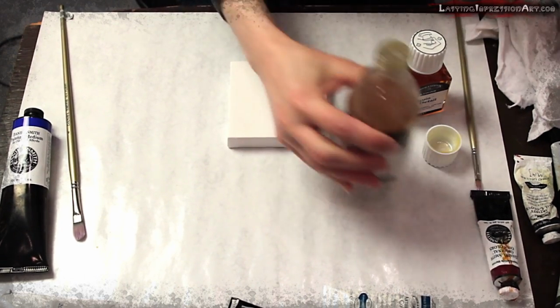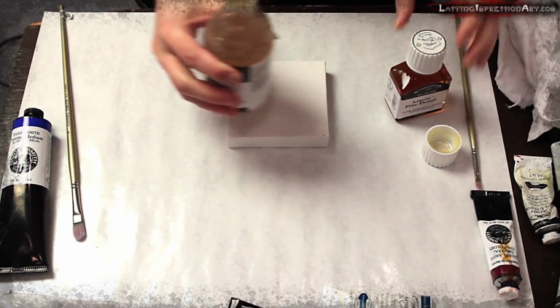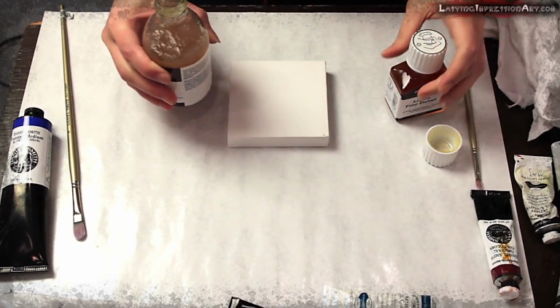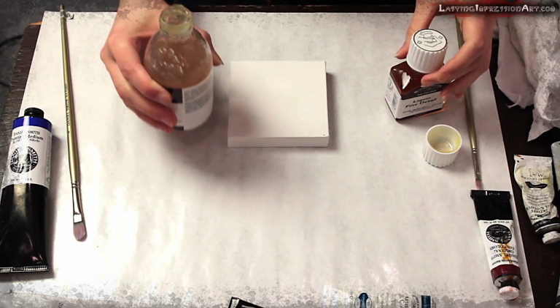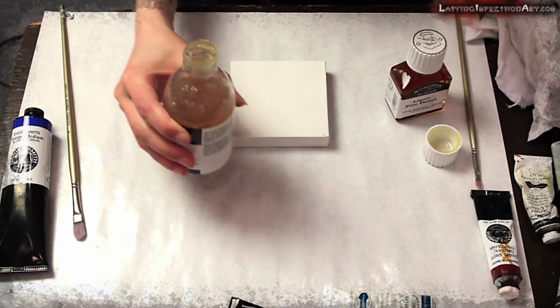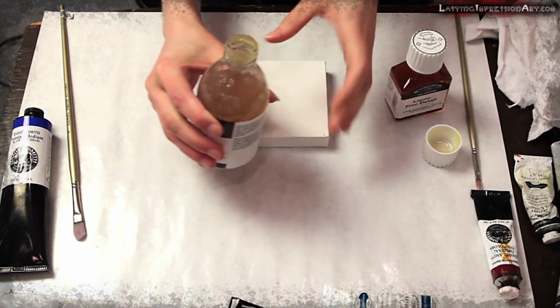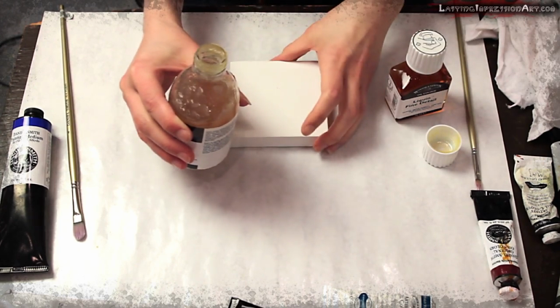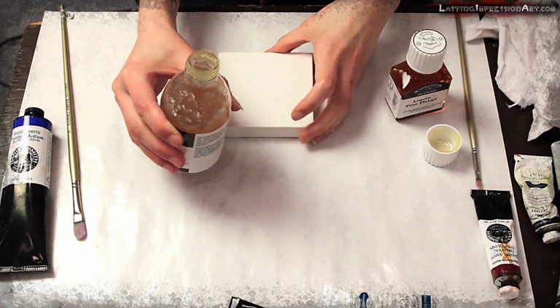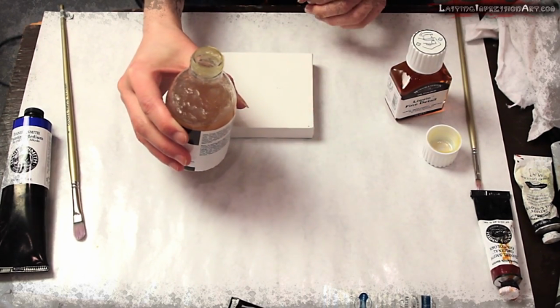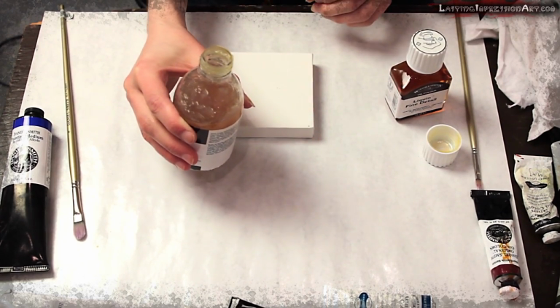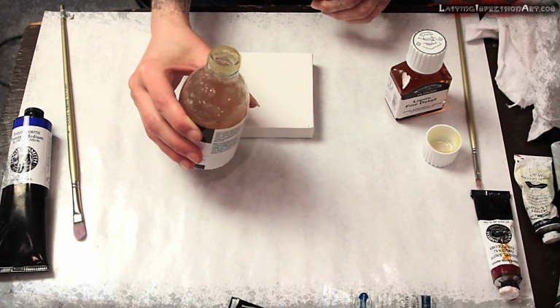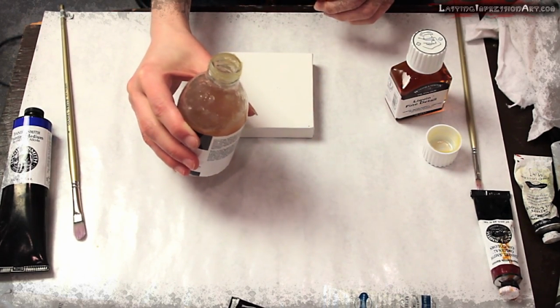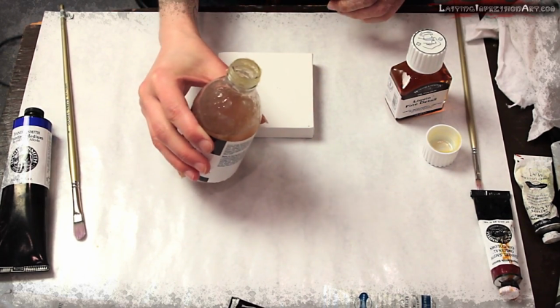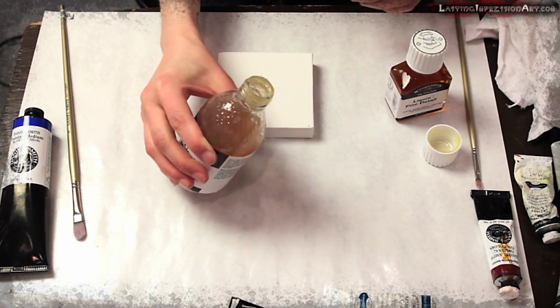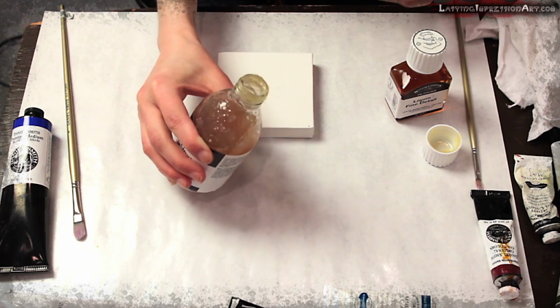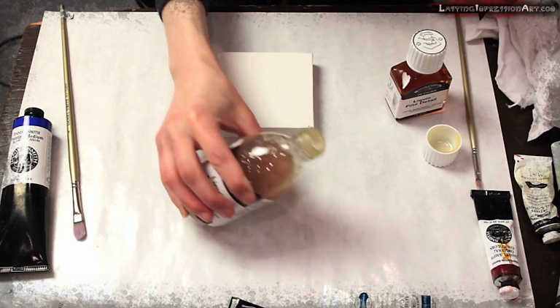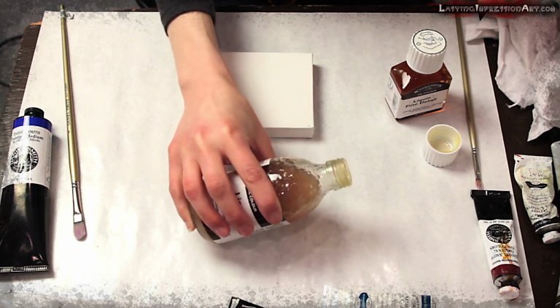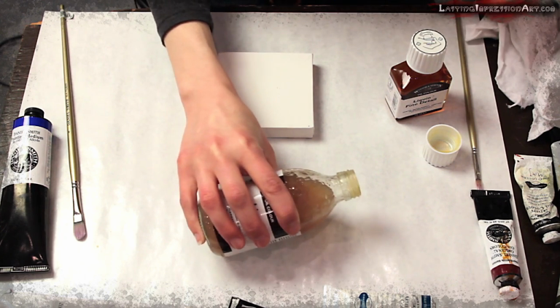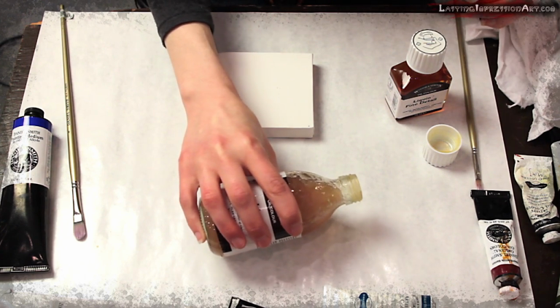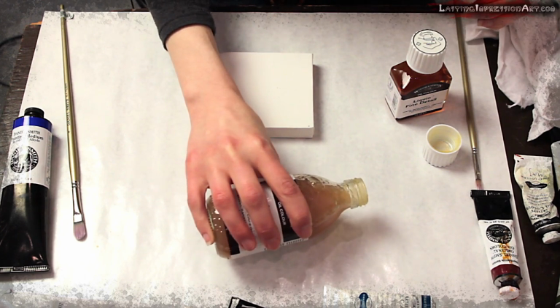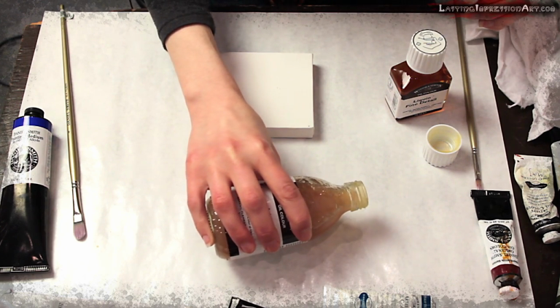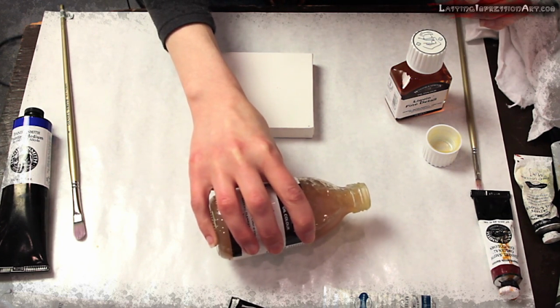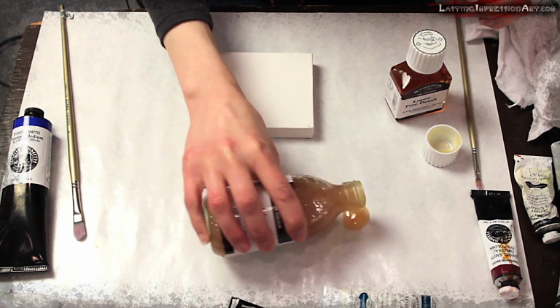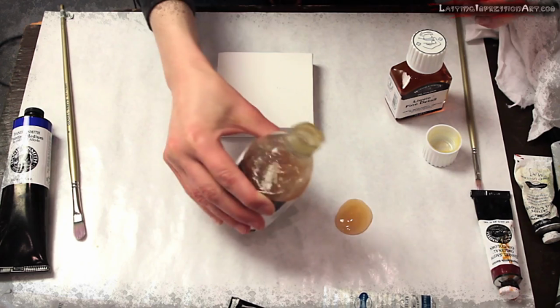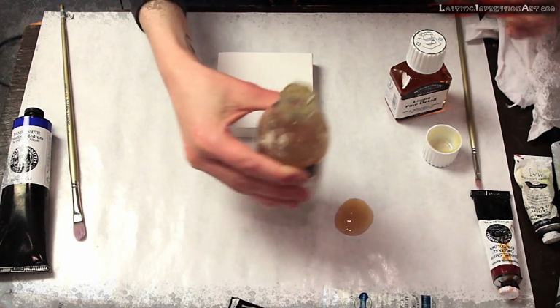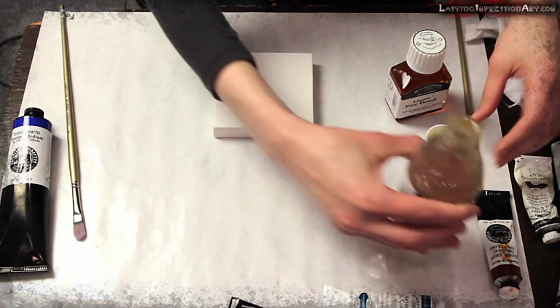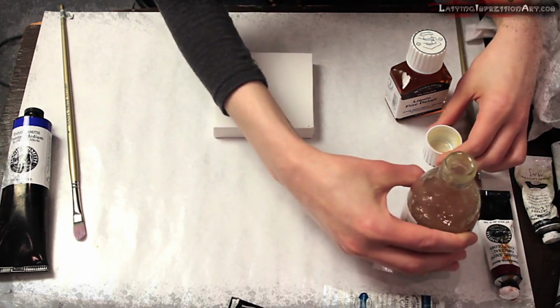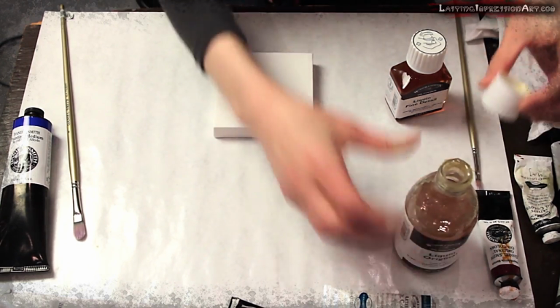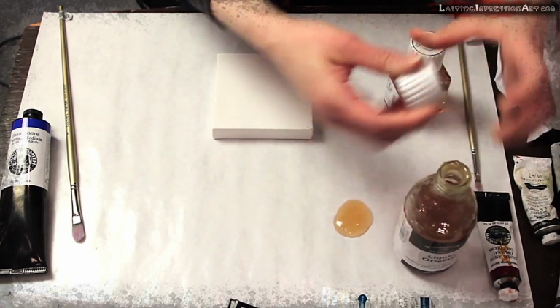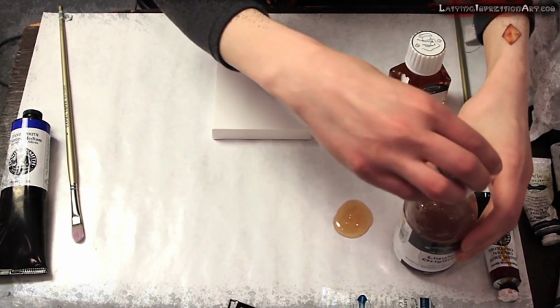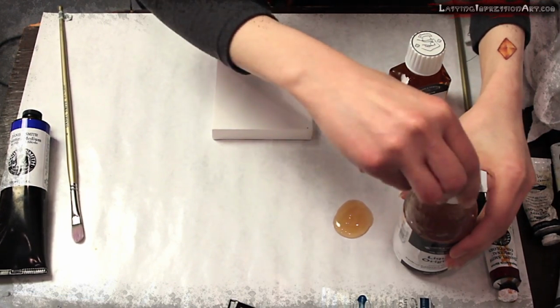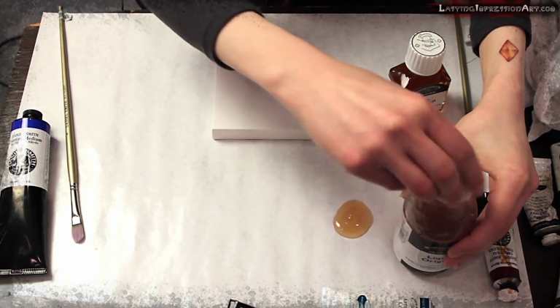So we're going to look at accelerant mediums which help your paint dry a lot faster and are very useful. The first thing we're going to do is dump a little bit of our Liquin Original right out on the palette.